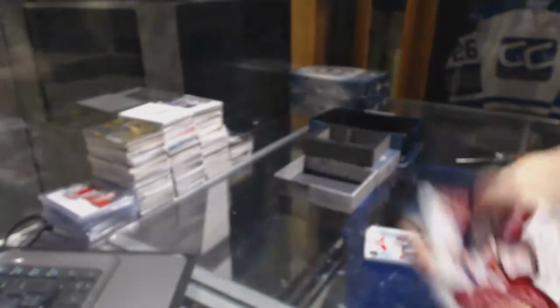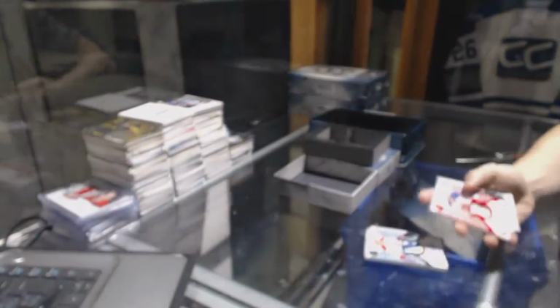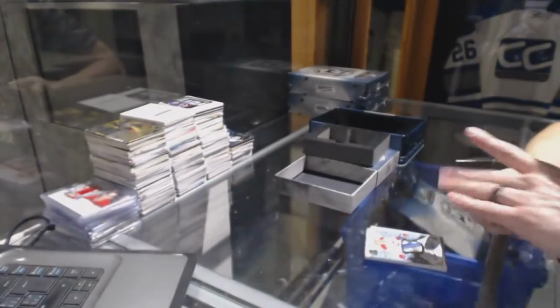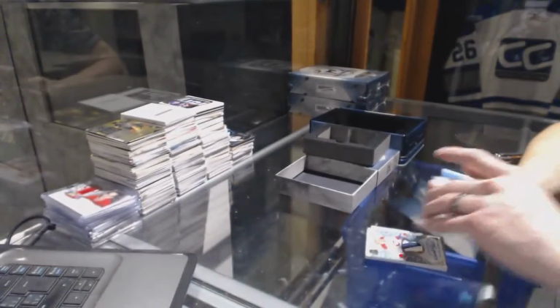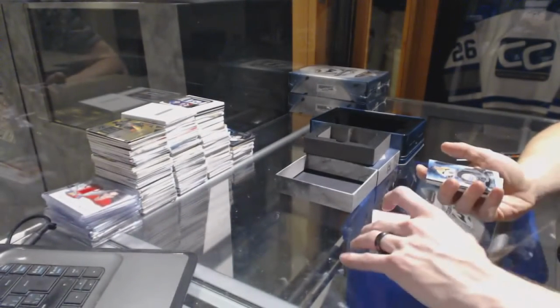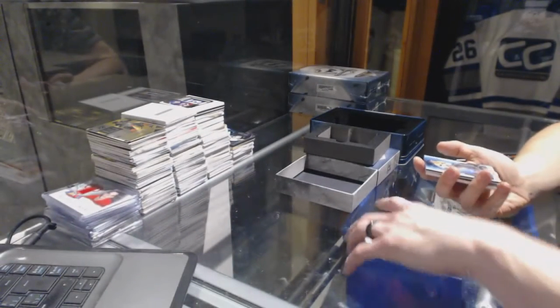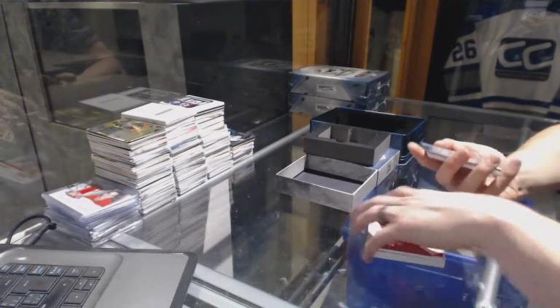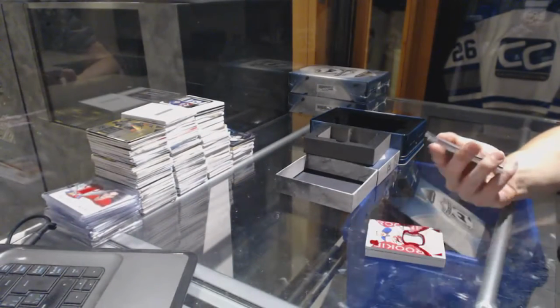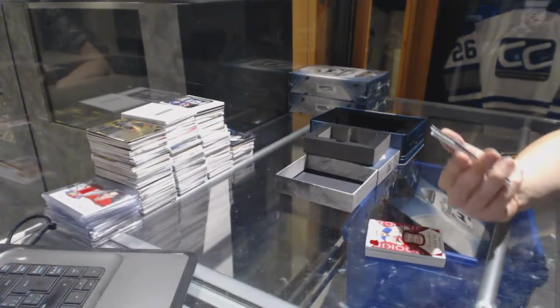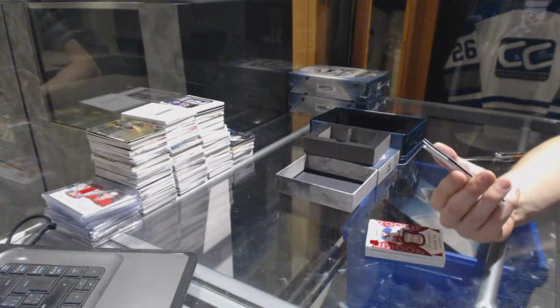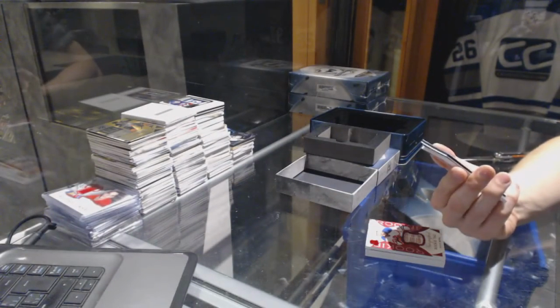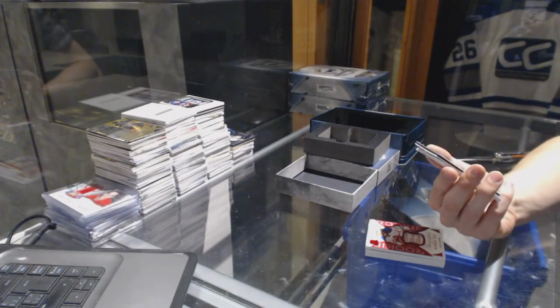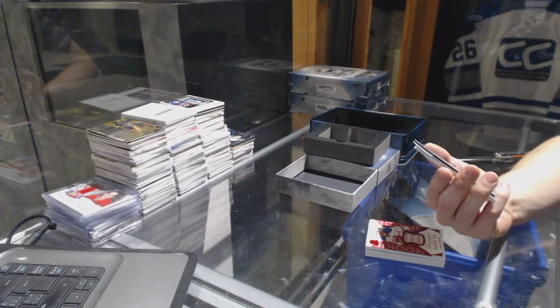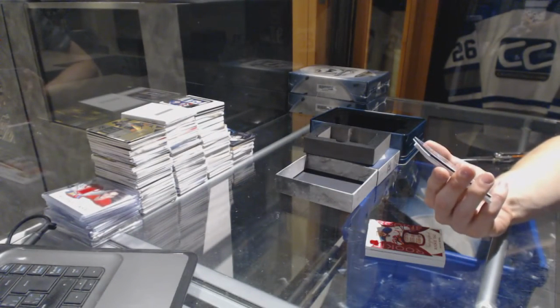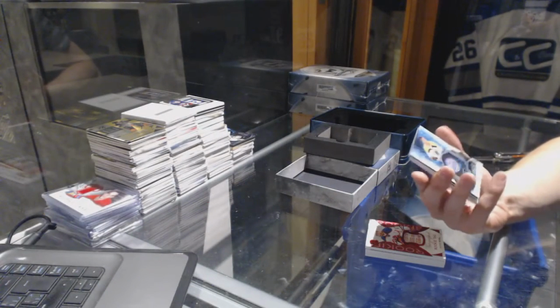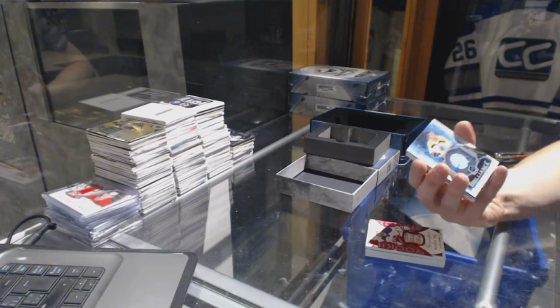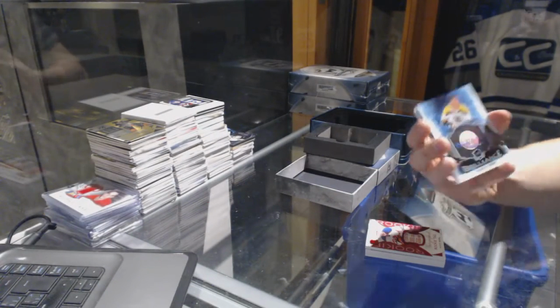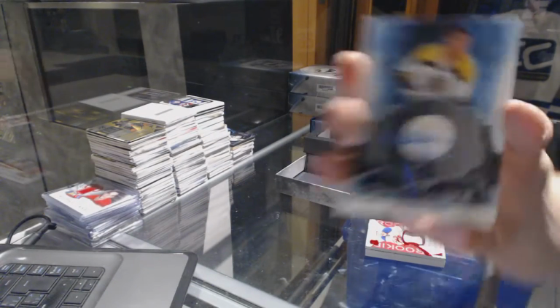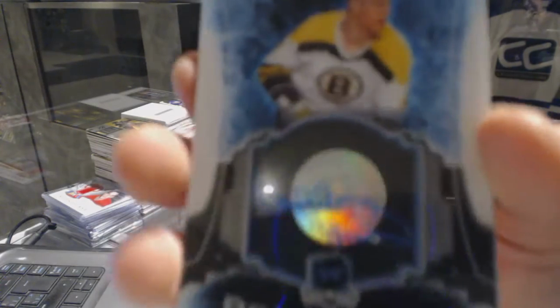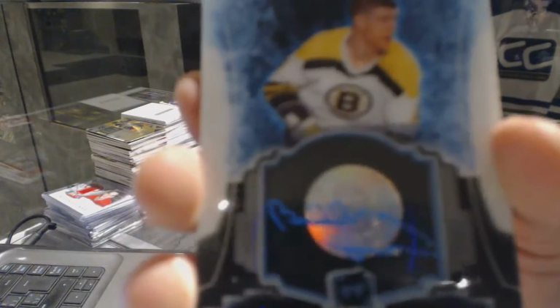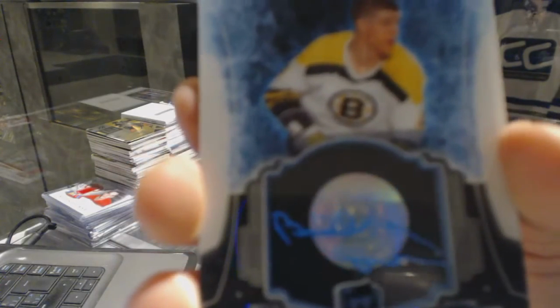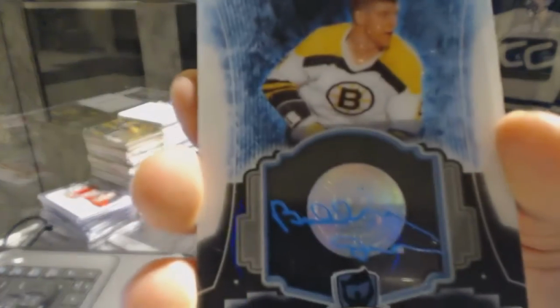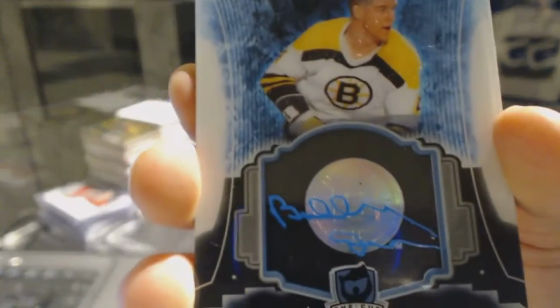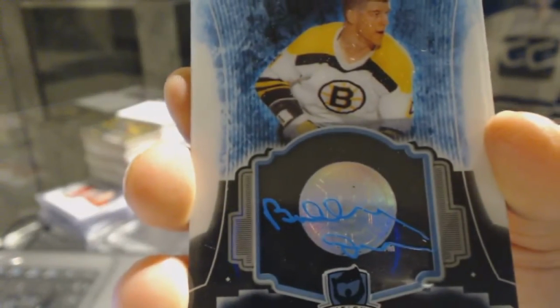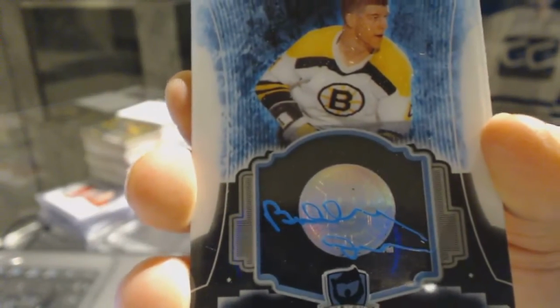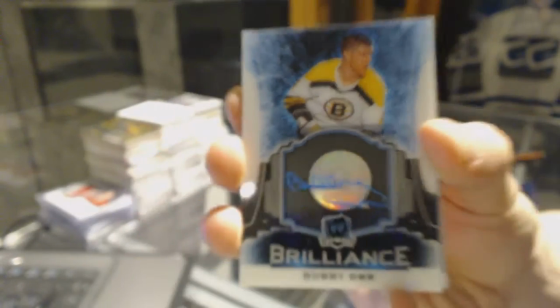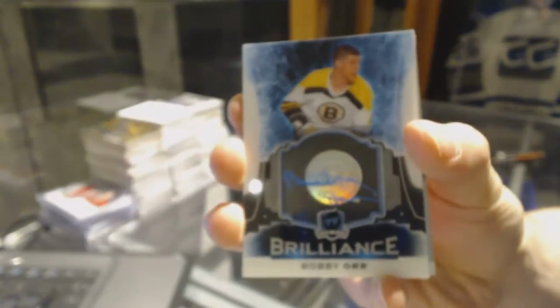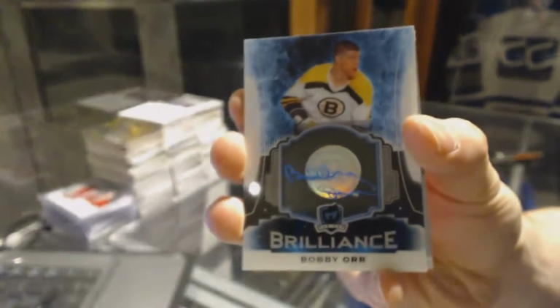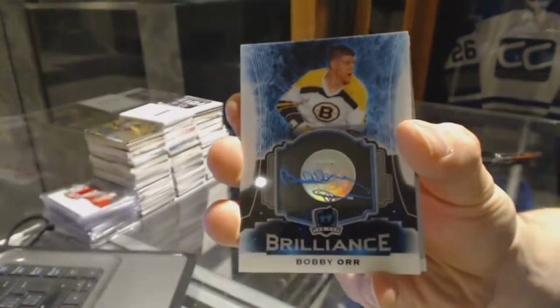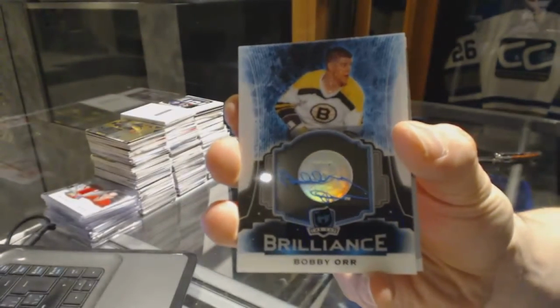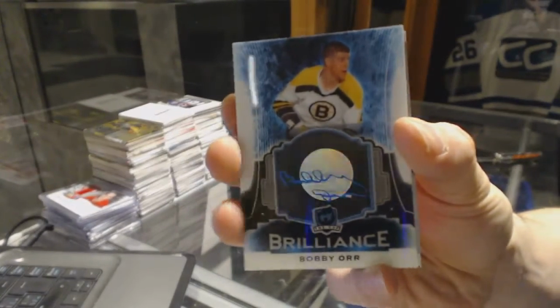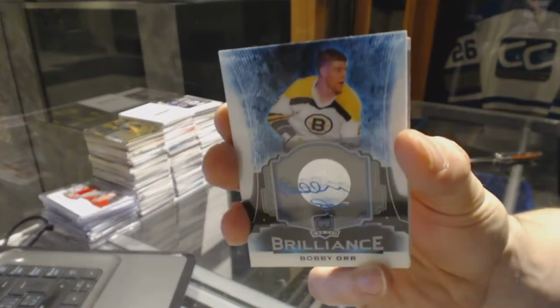We've got a brilliance autograph for the Boston Bruins, Bobby Orr.